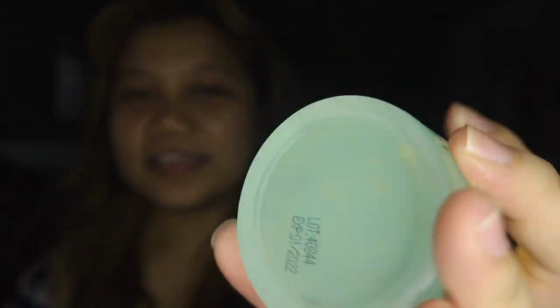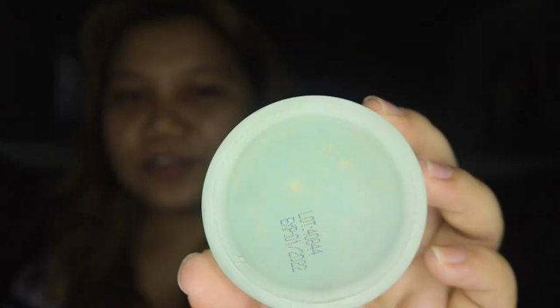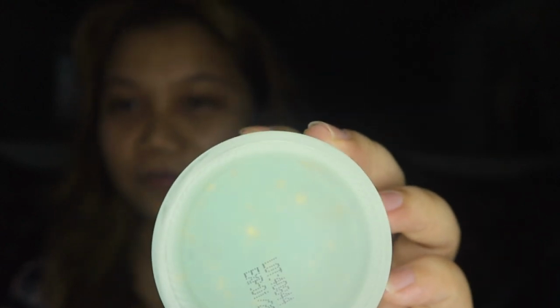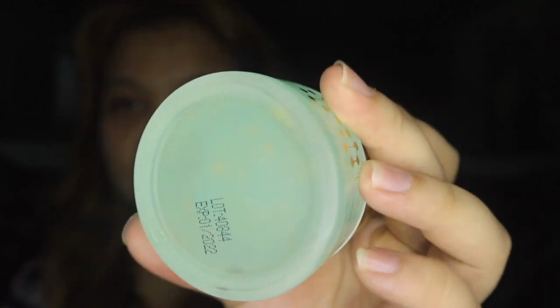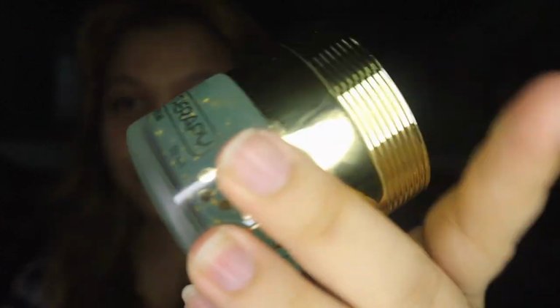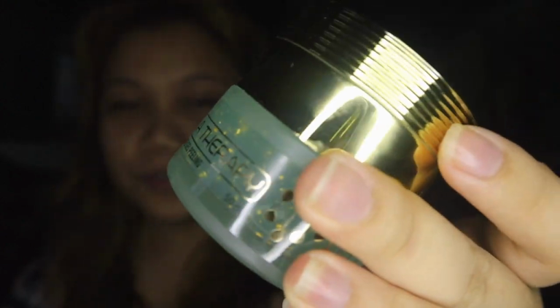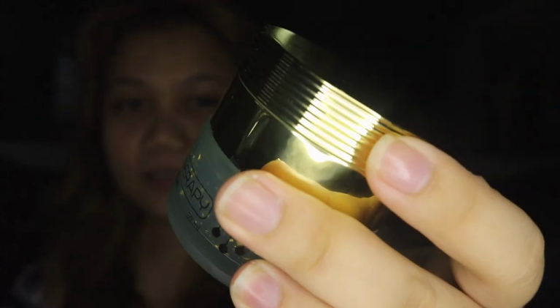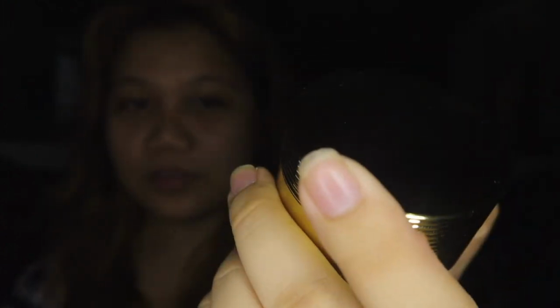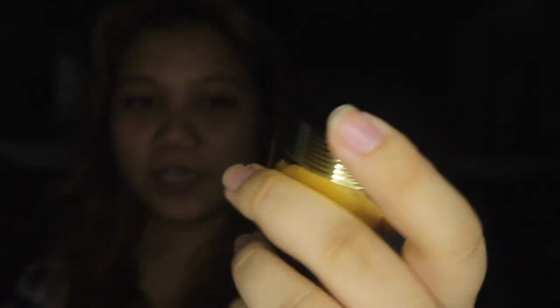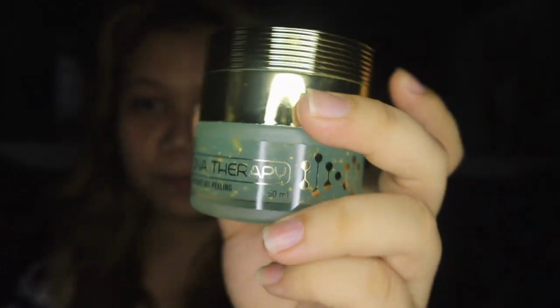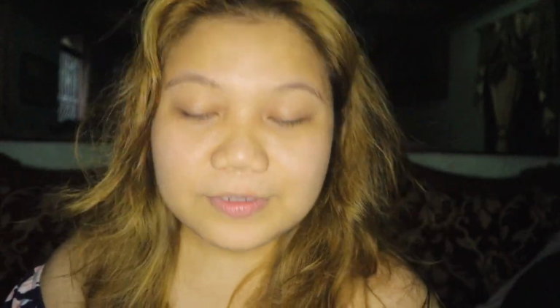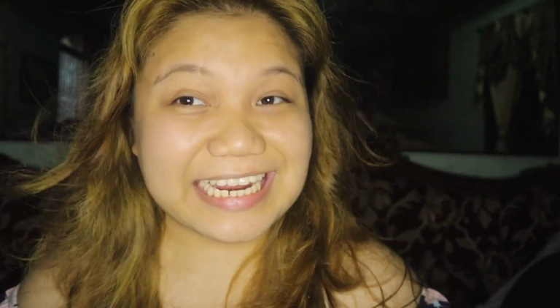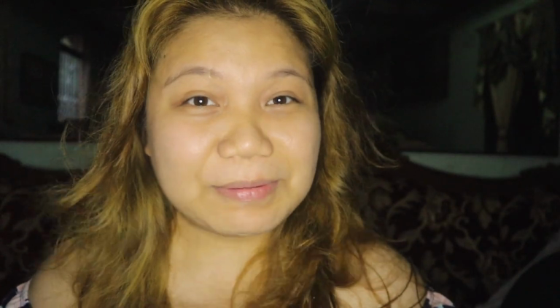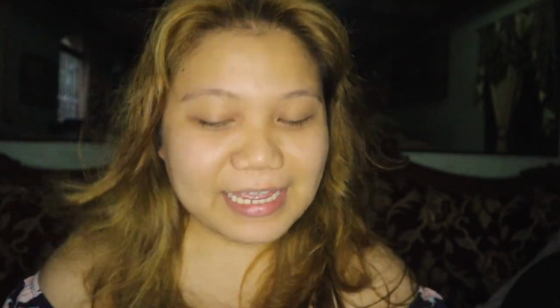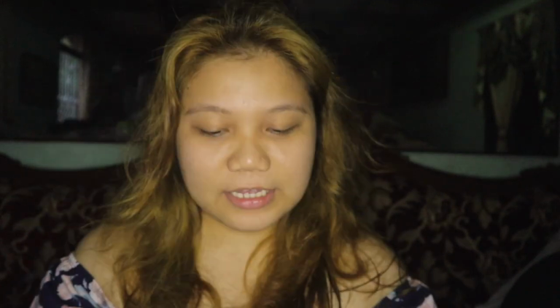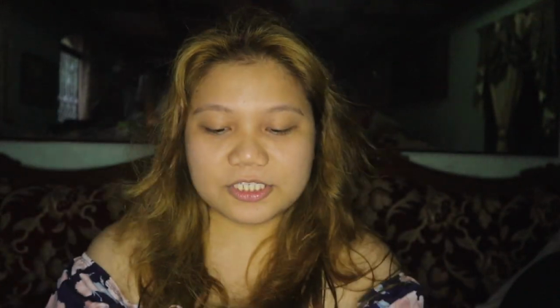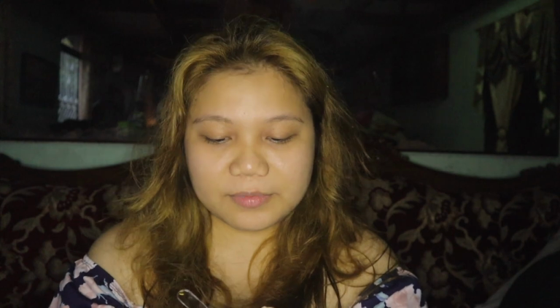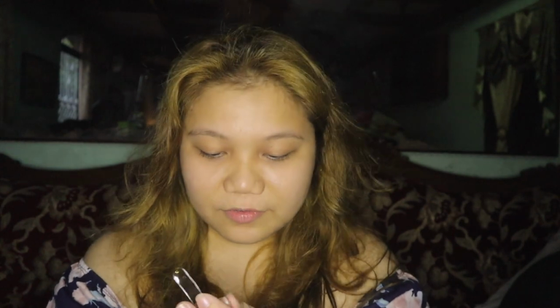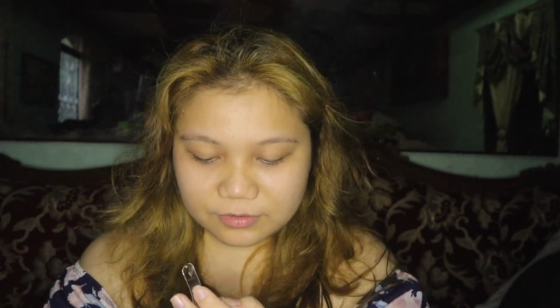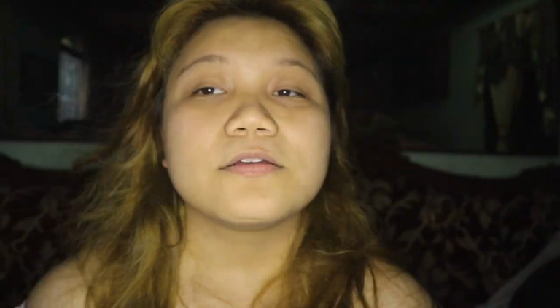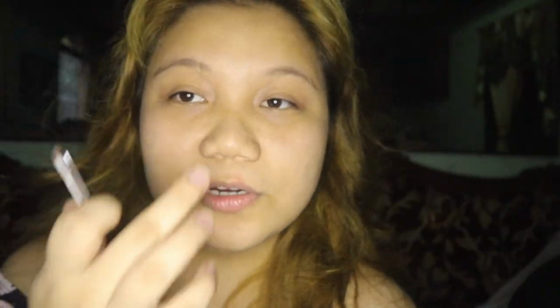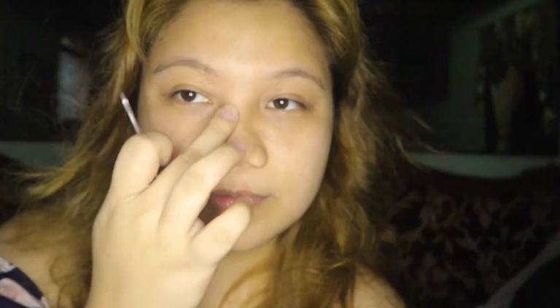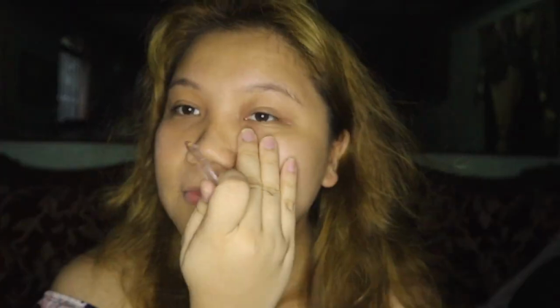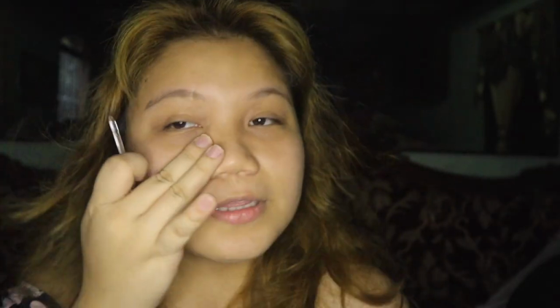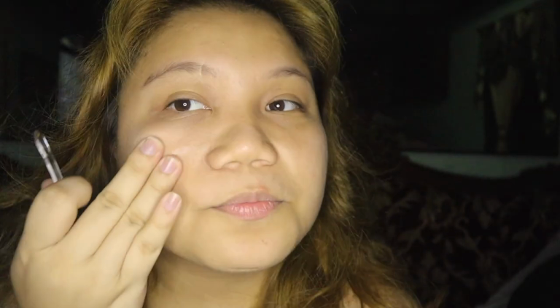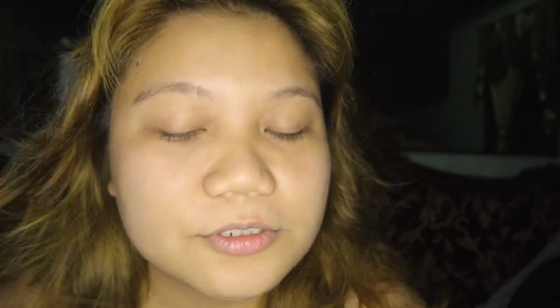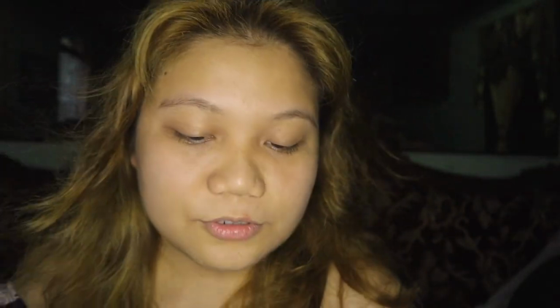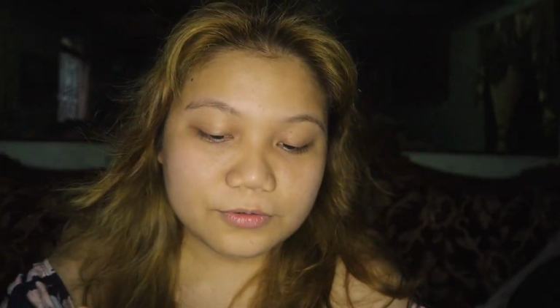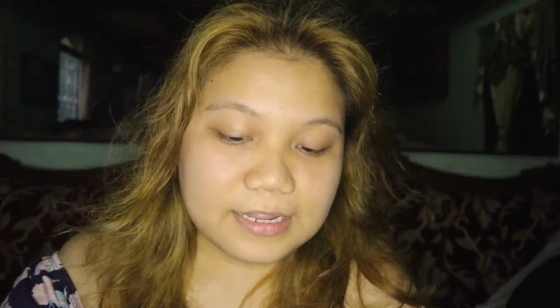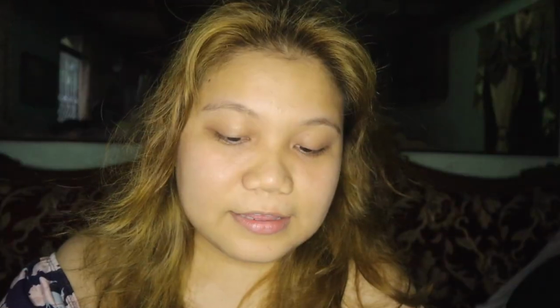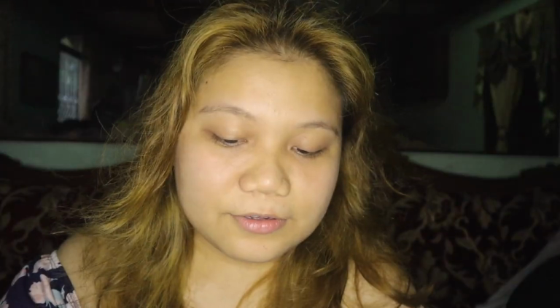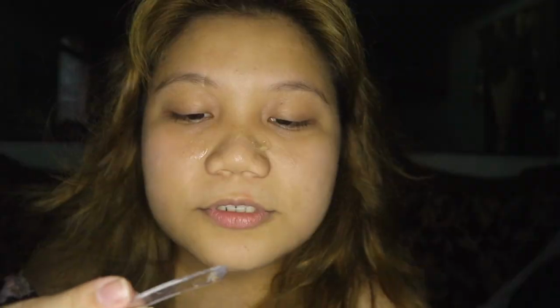DNA Therapy — and you can see the gold shimmer because it contains 24K gold. So let's try it on my face. I'm using it on my face for the first time because I want to improve my pores.